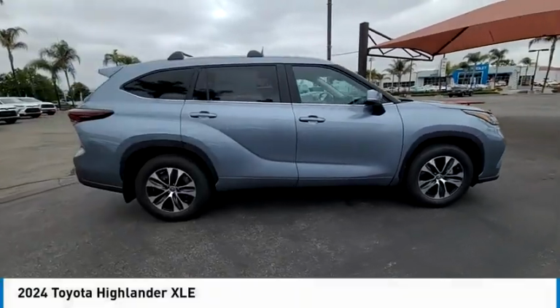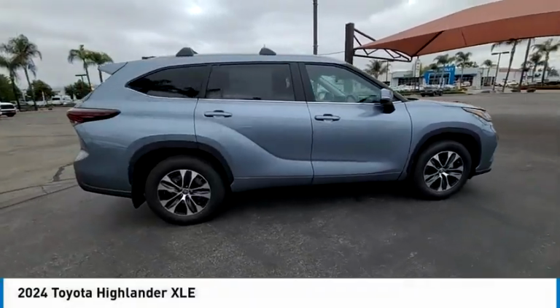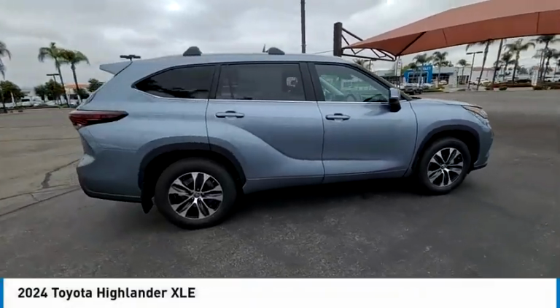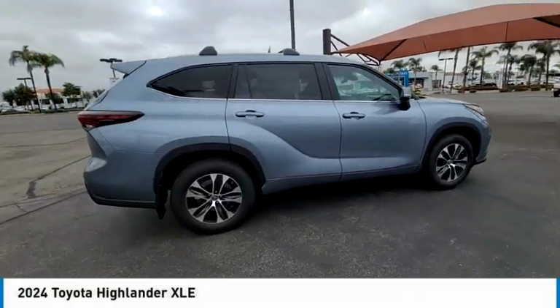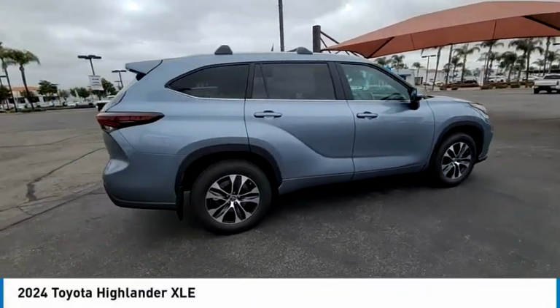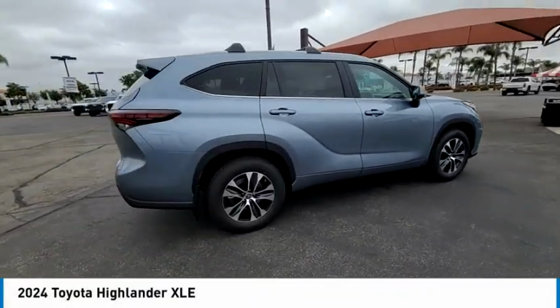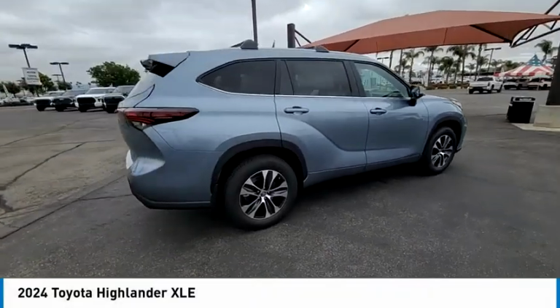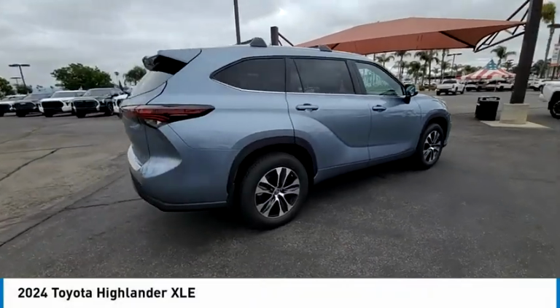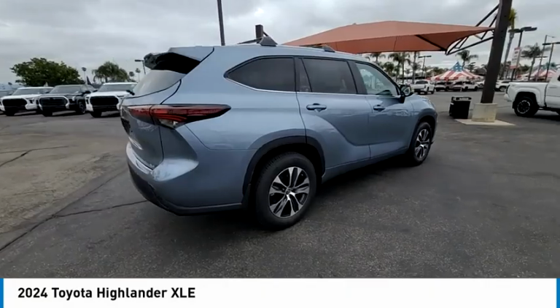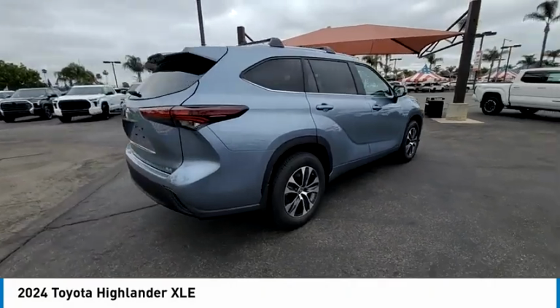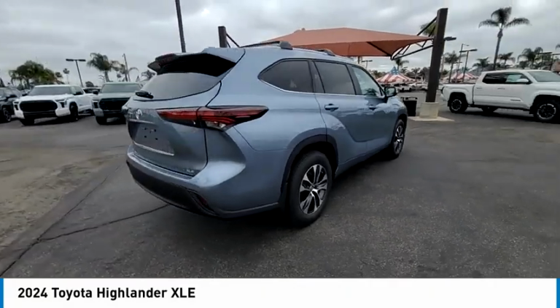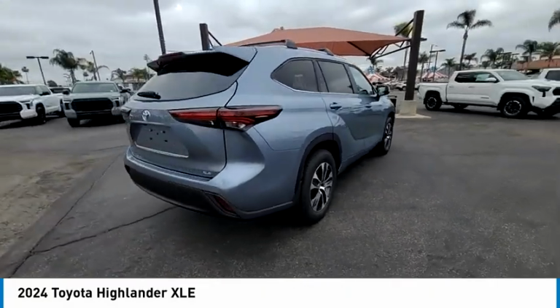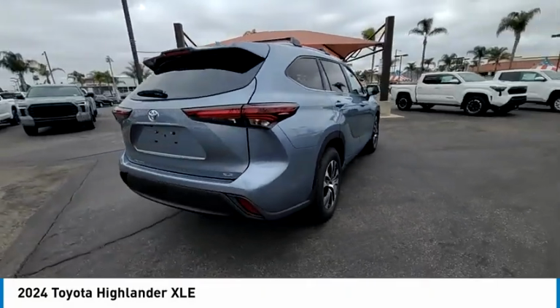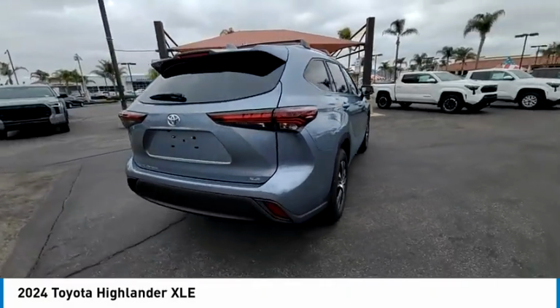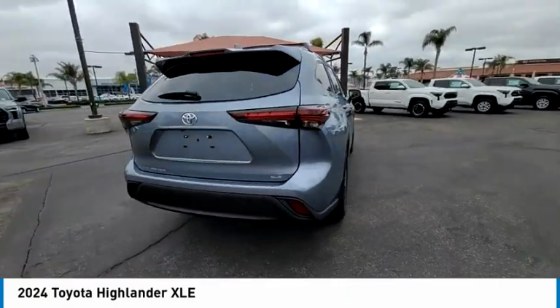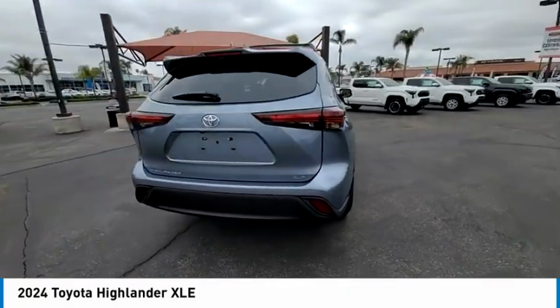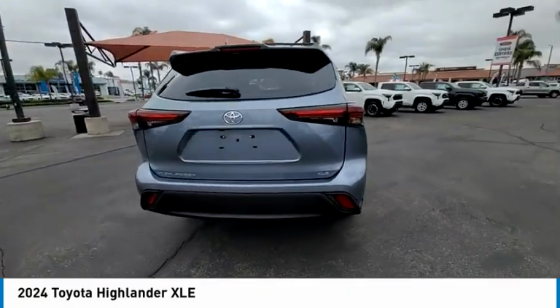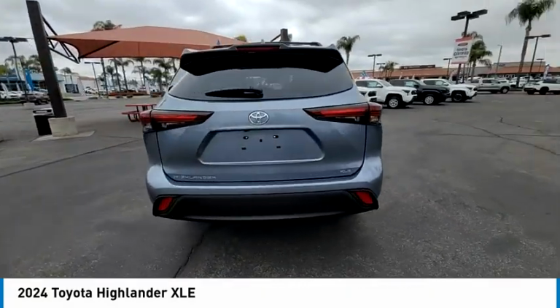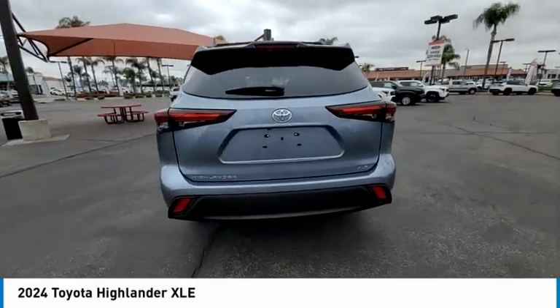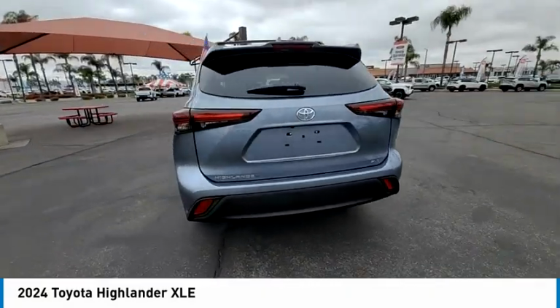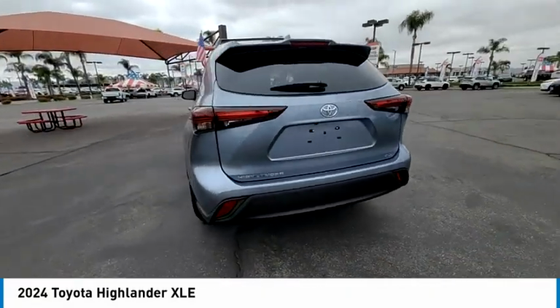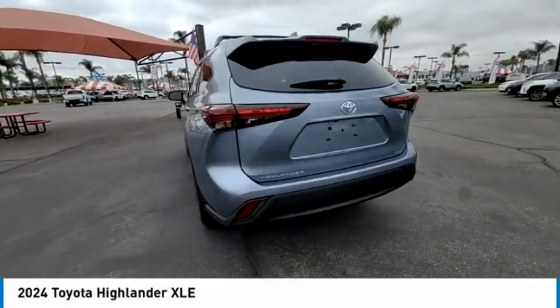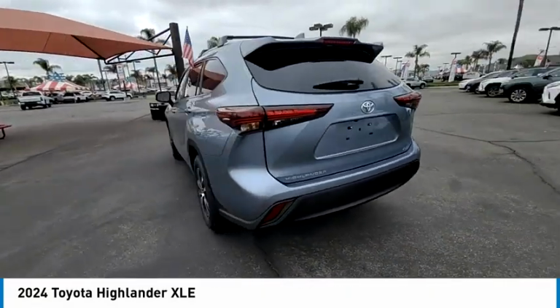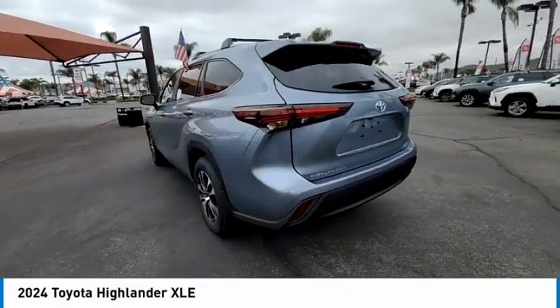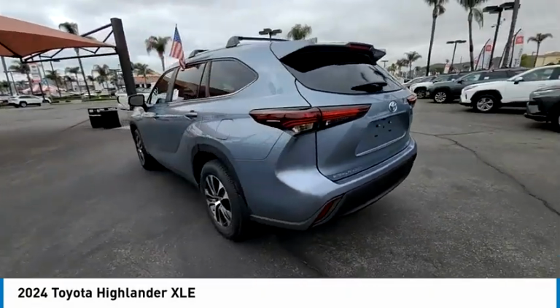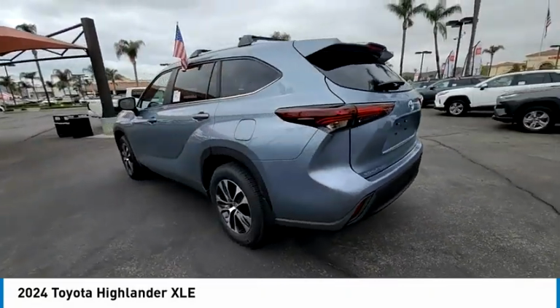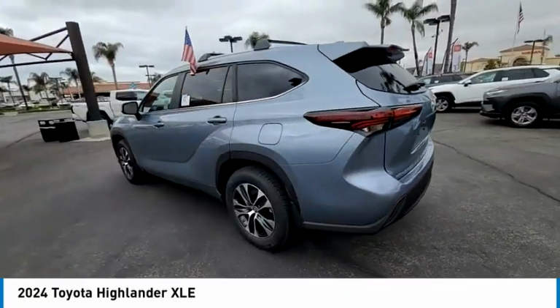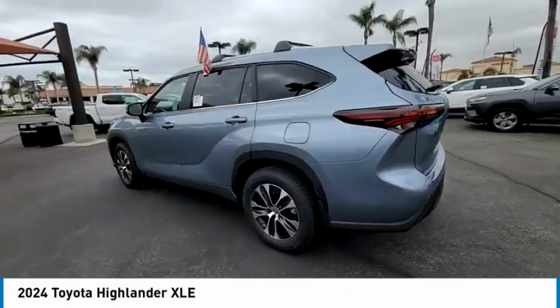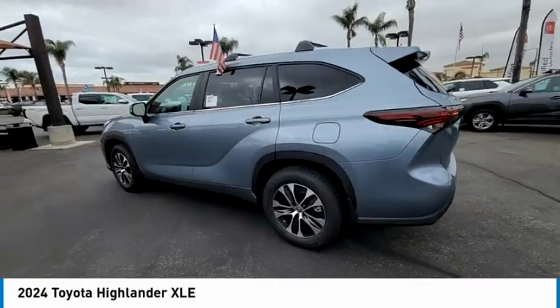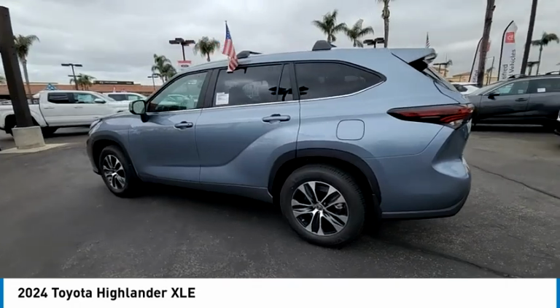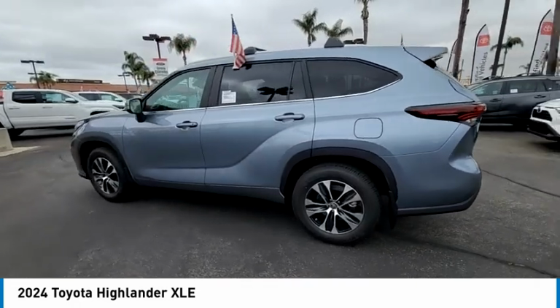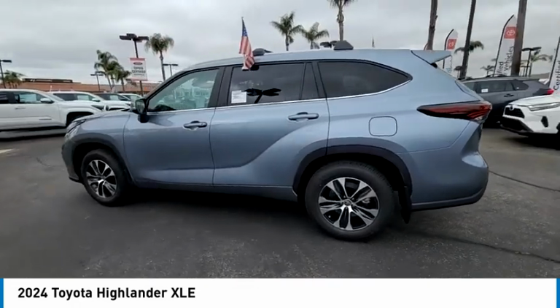Looking for the right vehicle? Check out the 2024 Highlander. The Highlander is the SUV that's thought of everything.